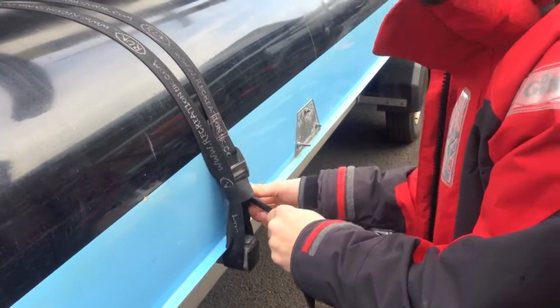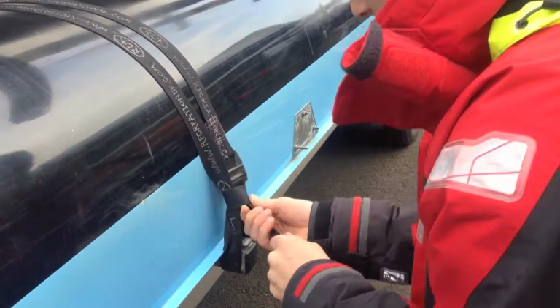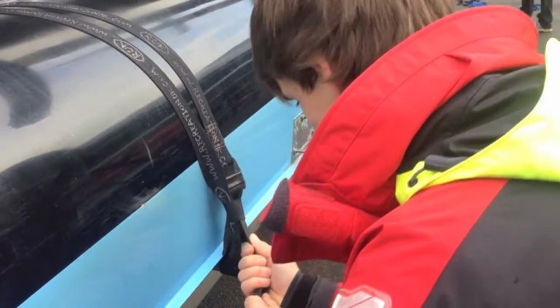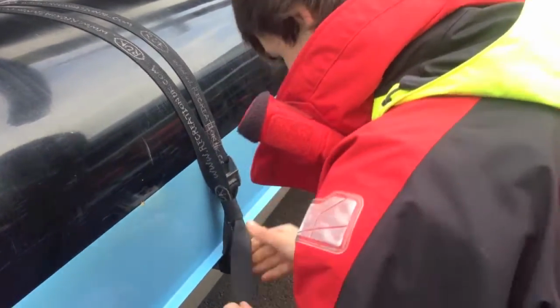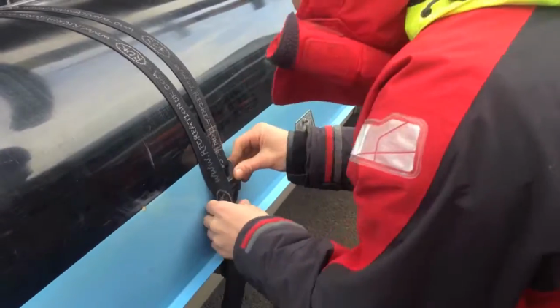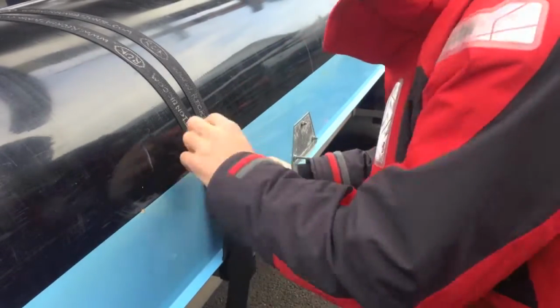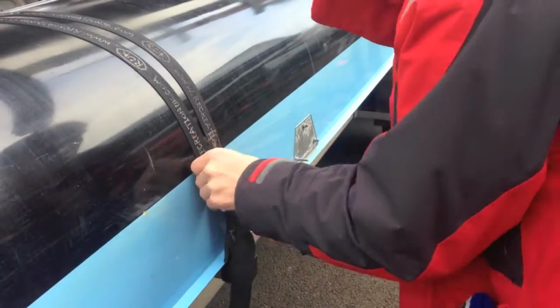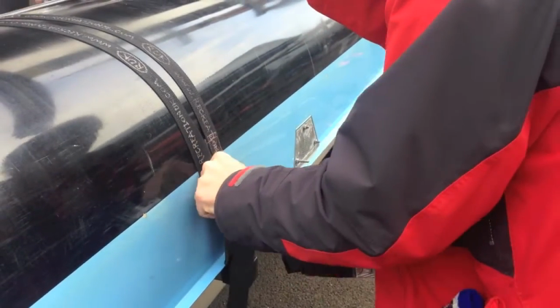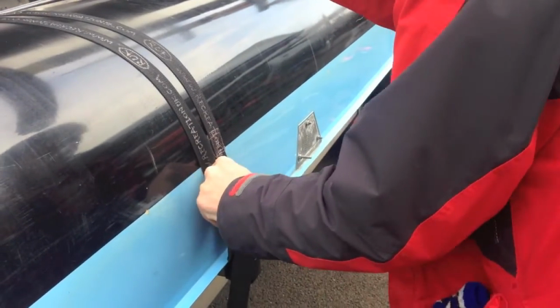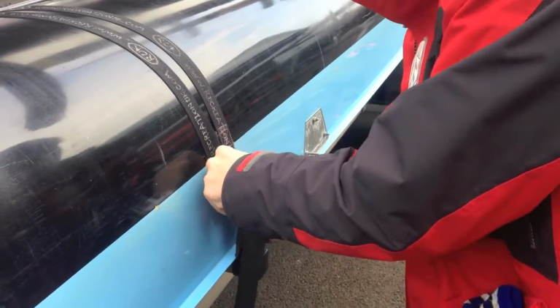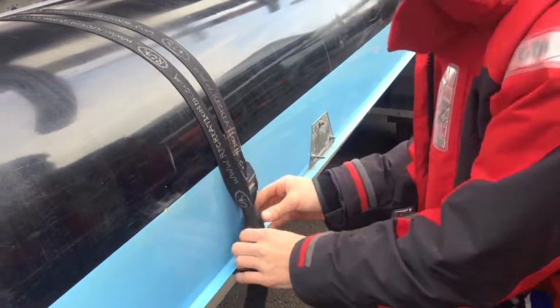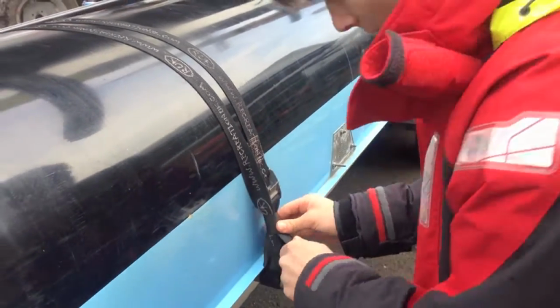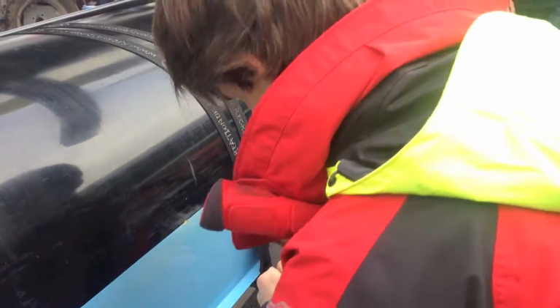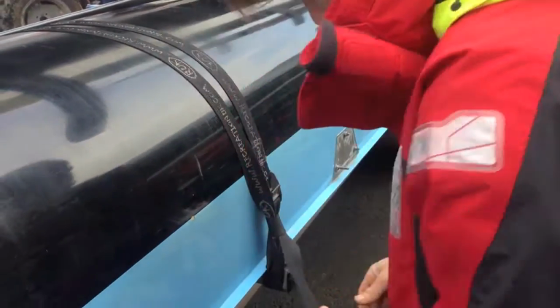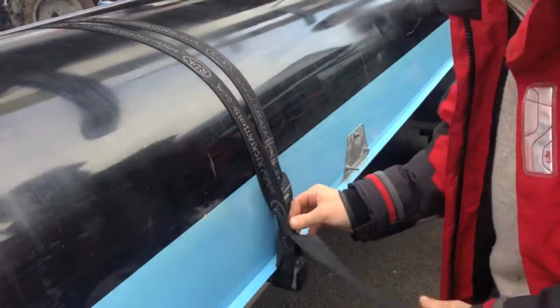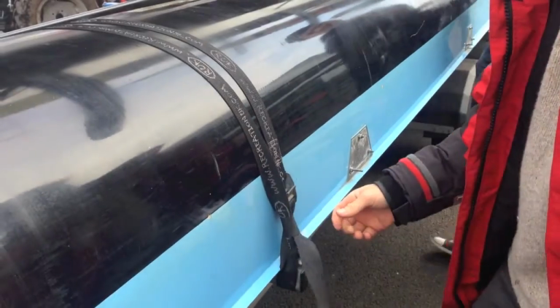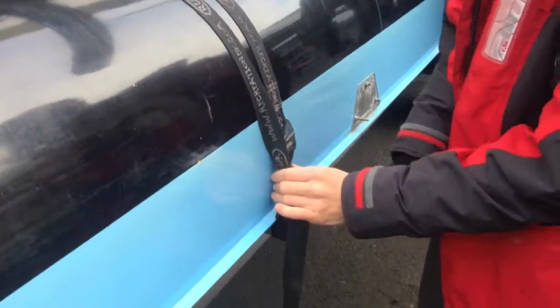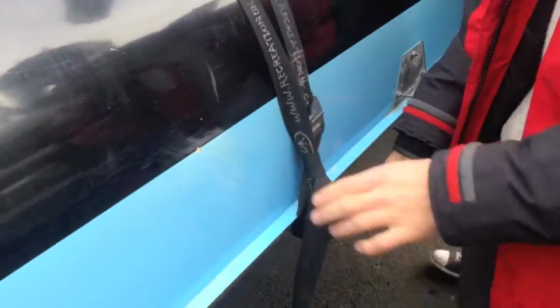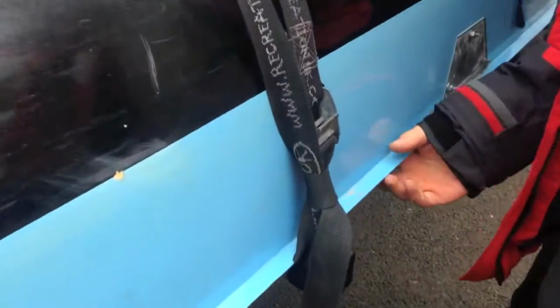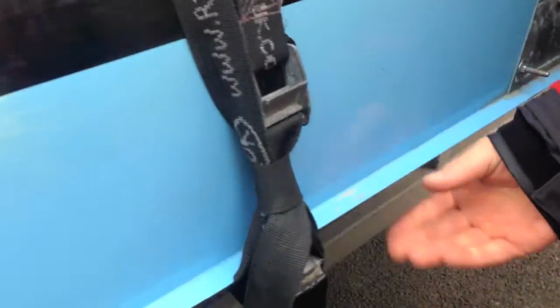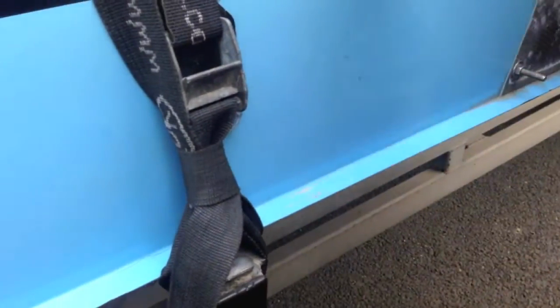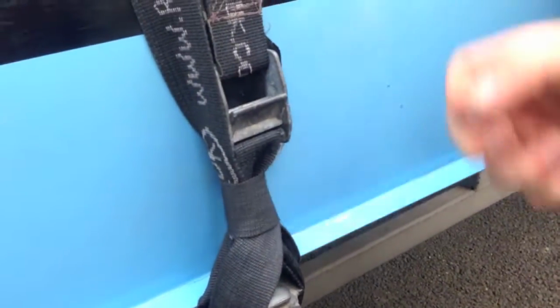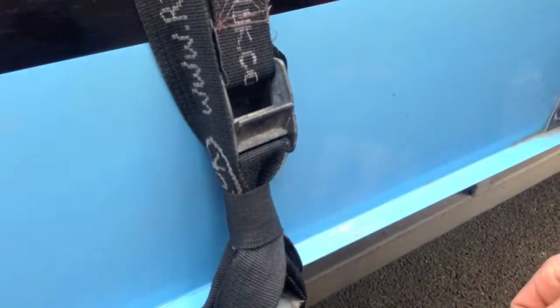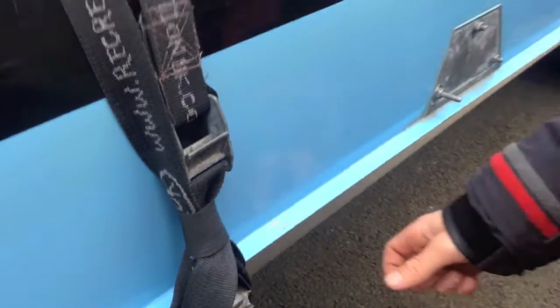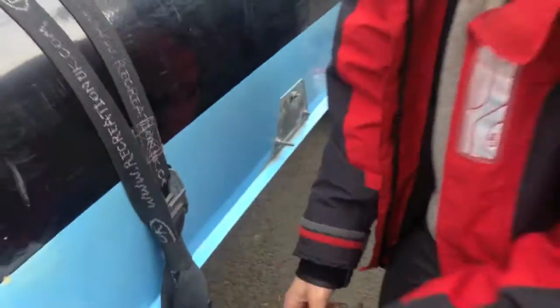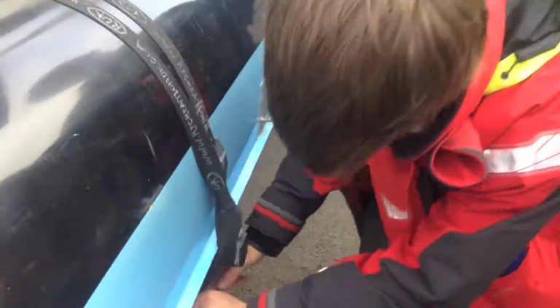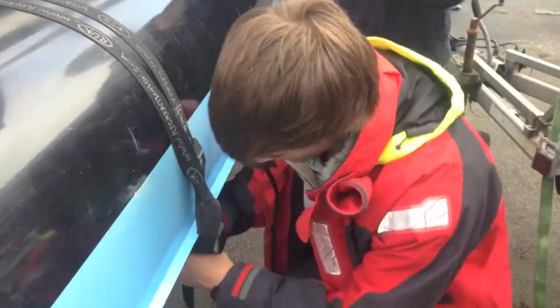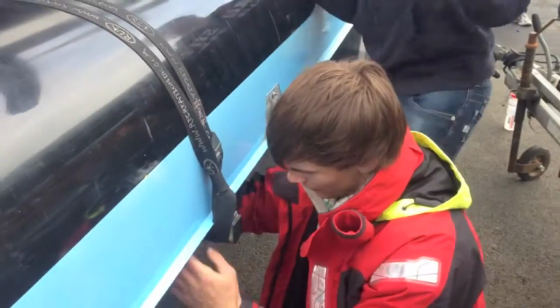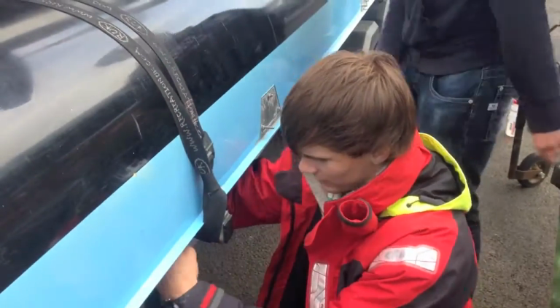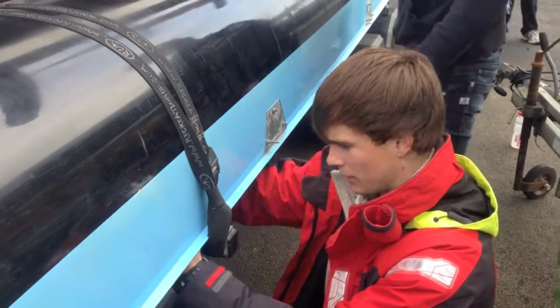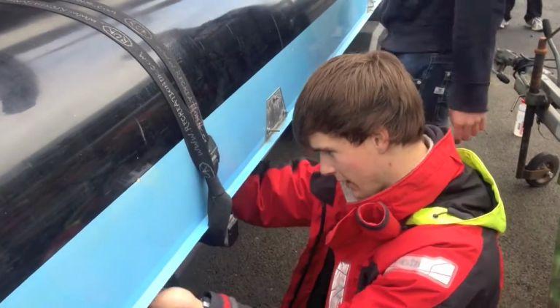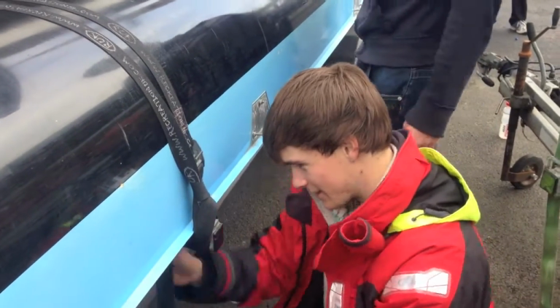Pulling tight. Making sure the buckle is flat and not pinching the boat. That is now the boat tied down. Next, just clear up the rest of the spare tie on the inside.